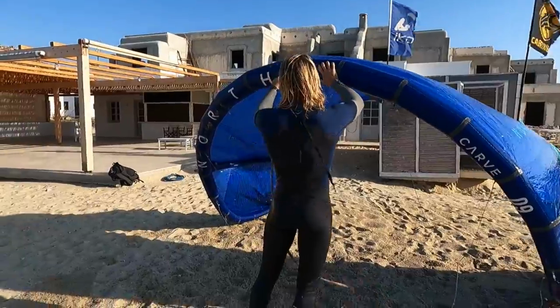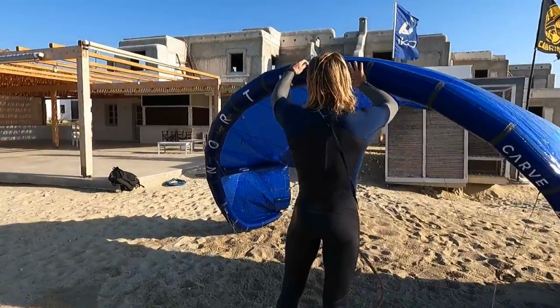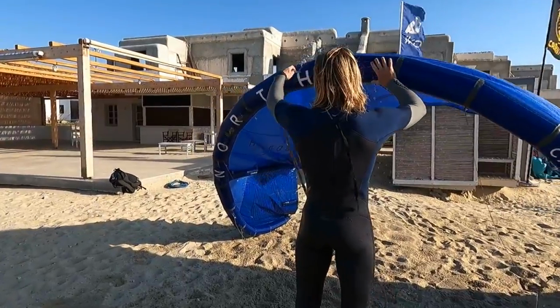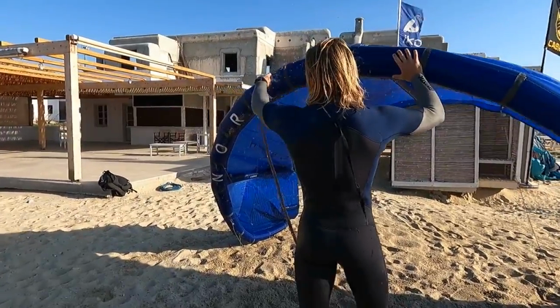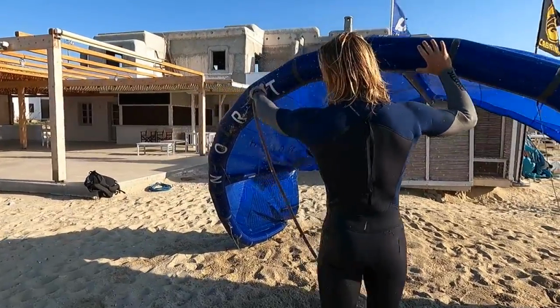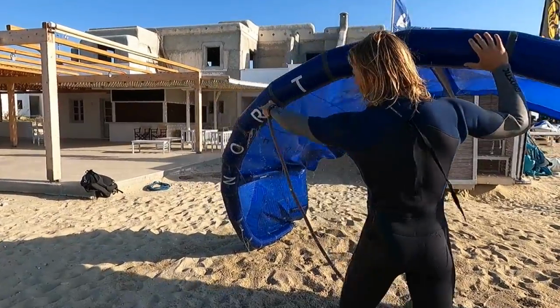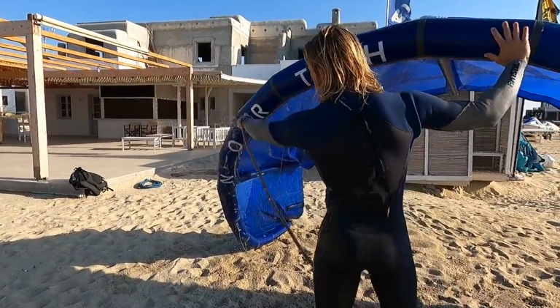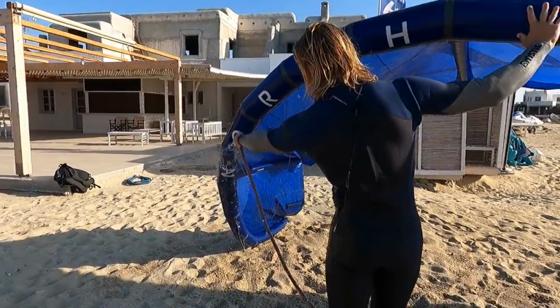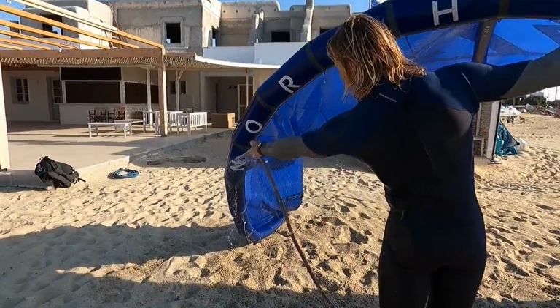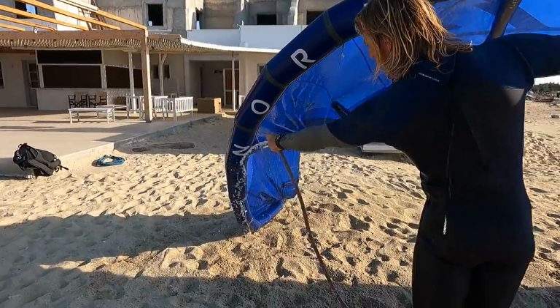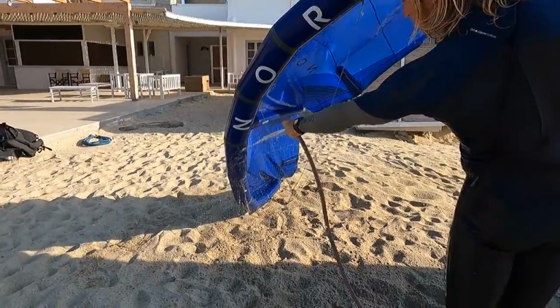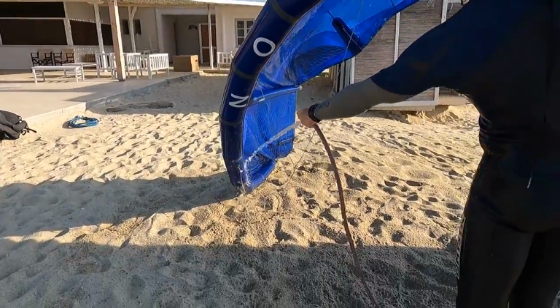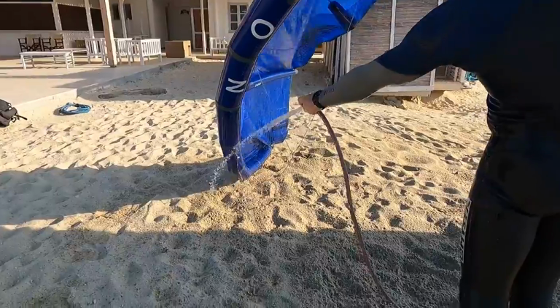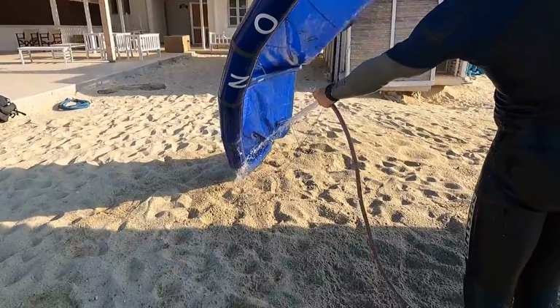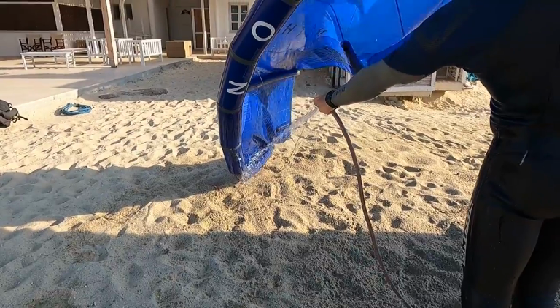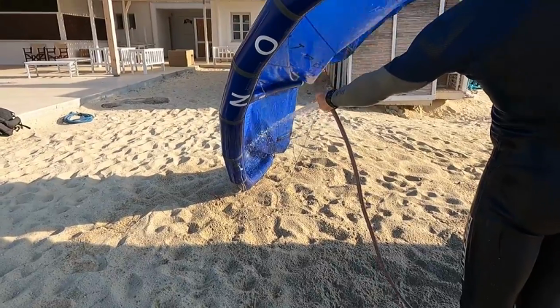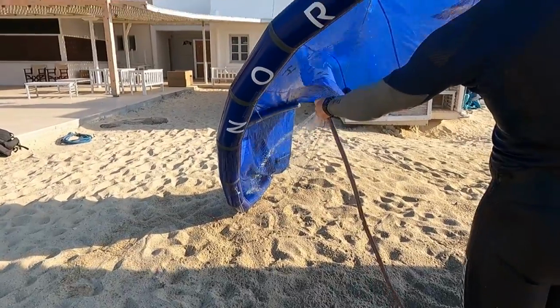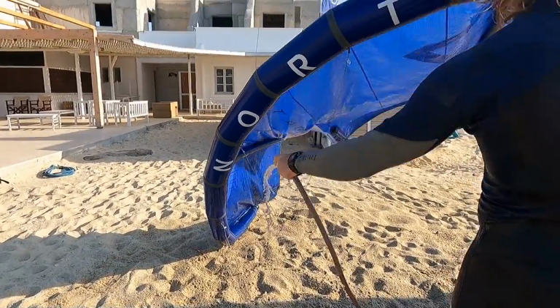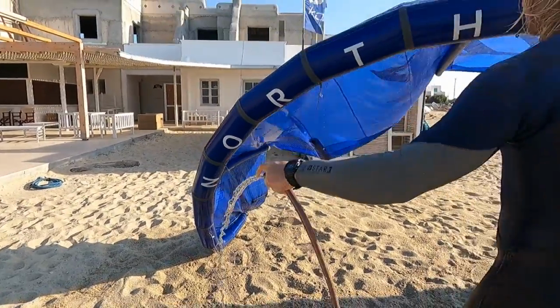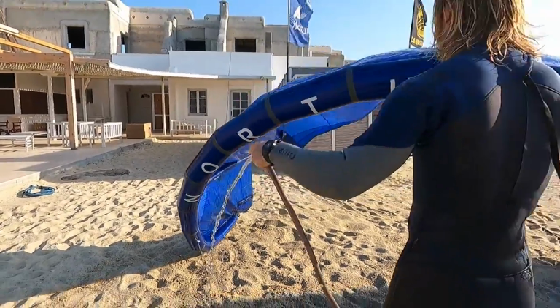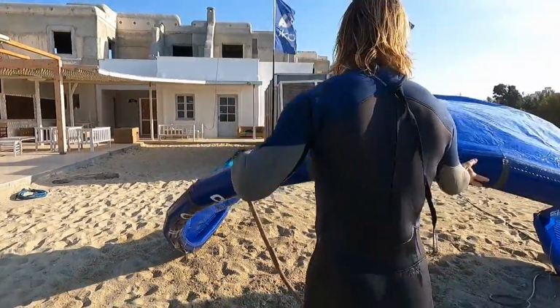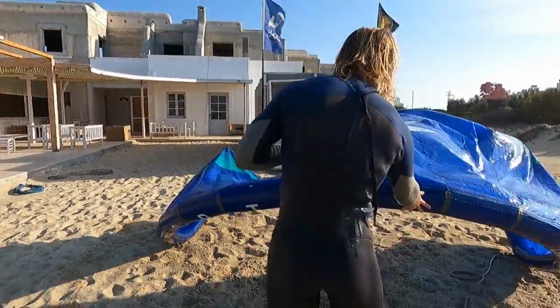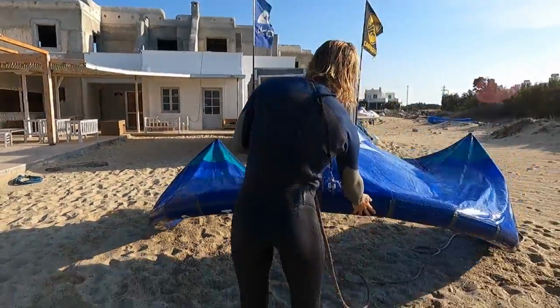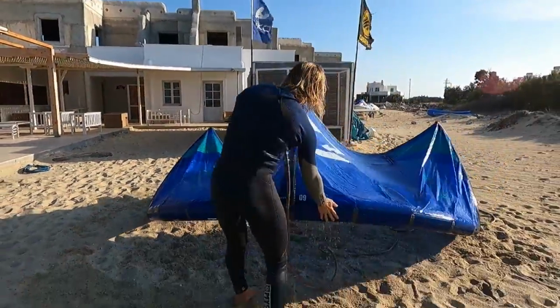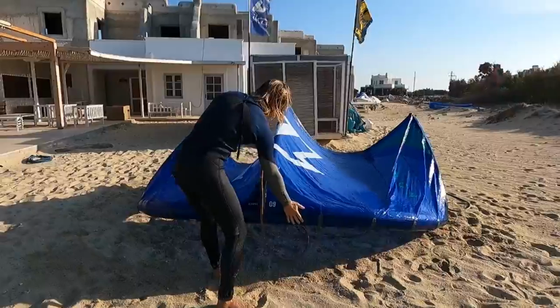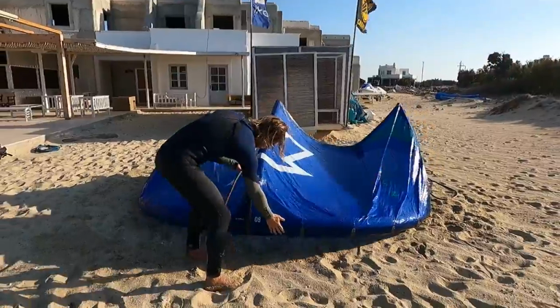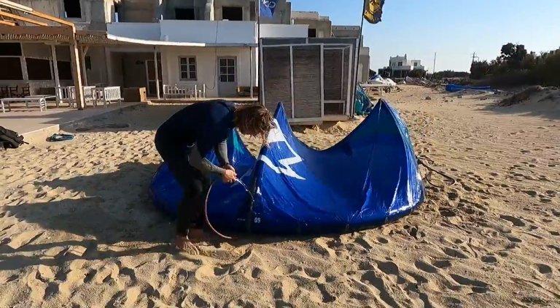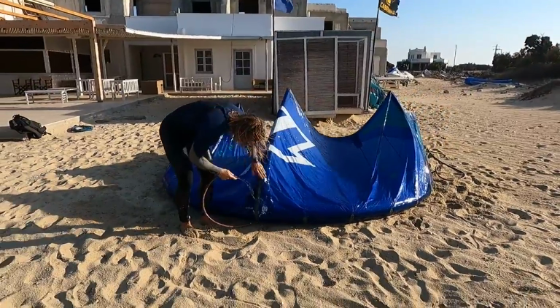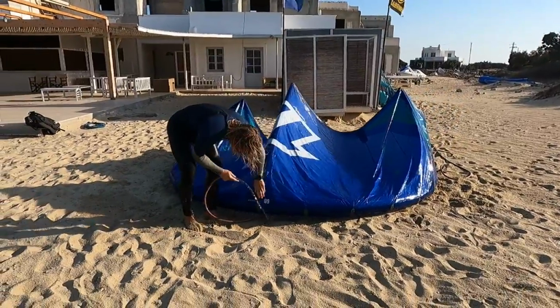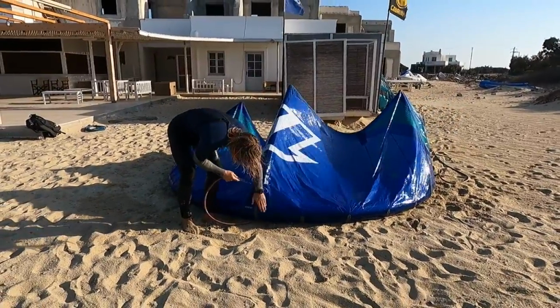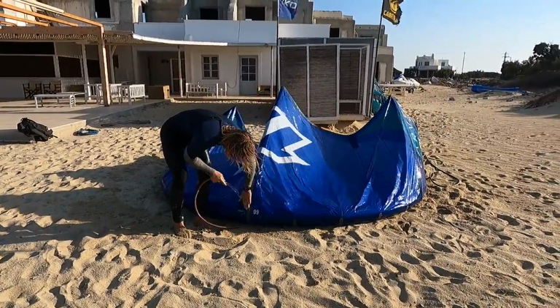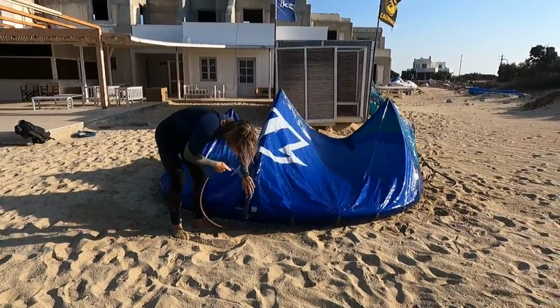Definitely make sure you have nice weather and enough time to dry the kite properly. In general it is never good to pack a kite when it is wet. But I would say it is way worse if the kite is wet with fresh water, as mold could kick in.